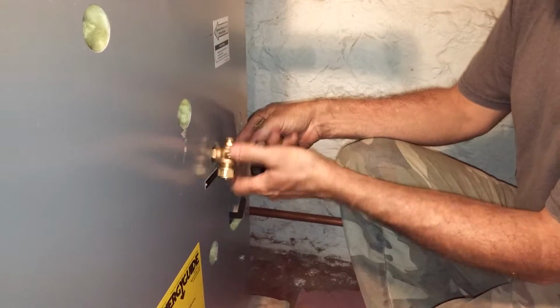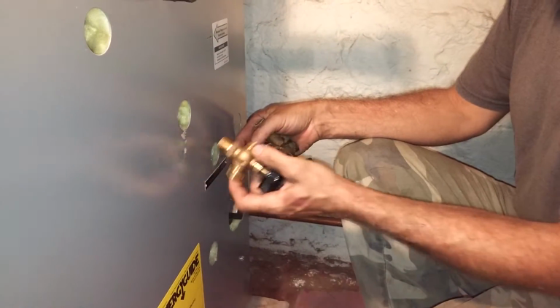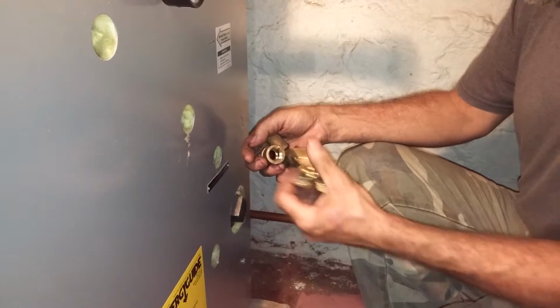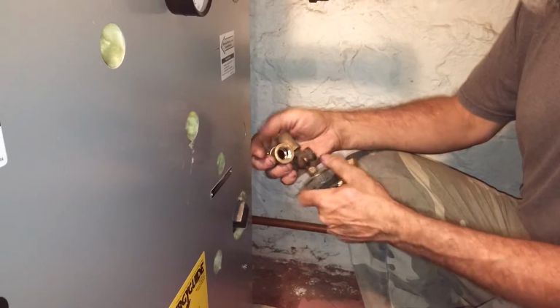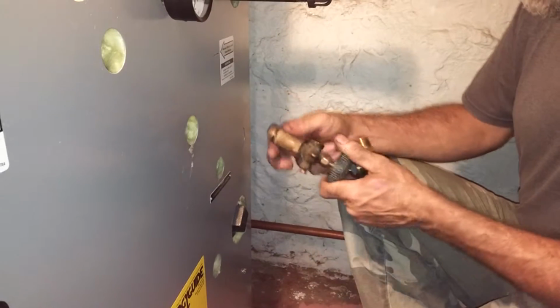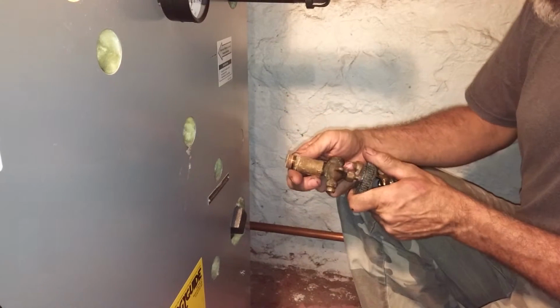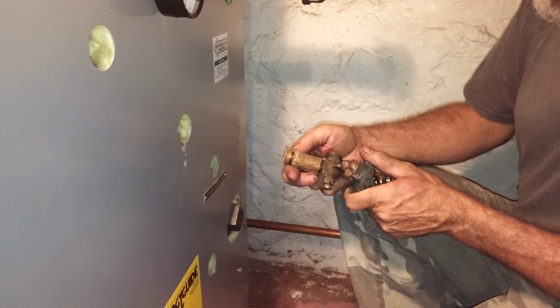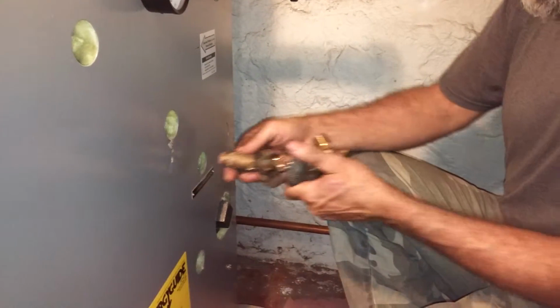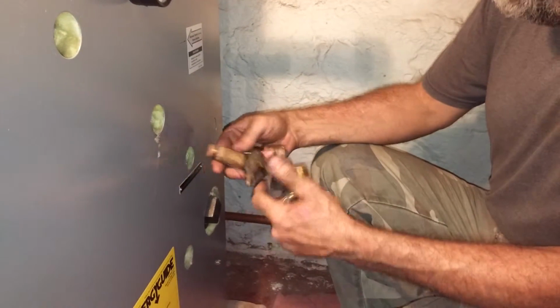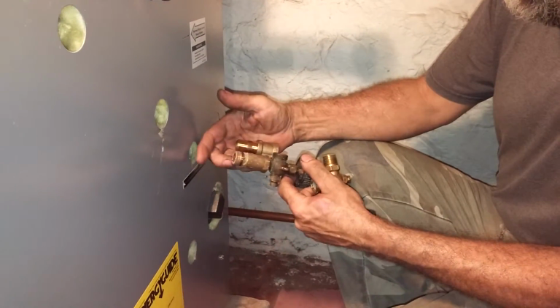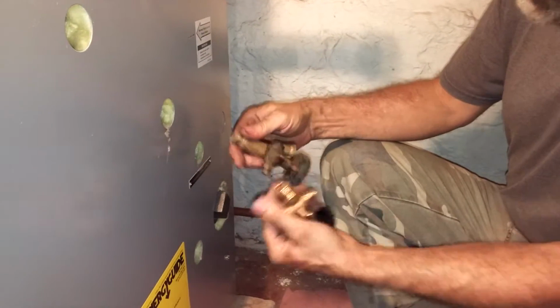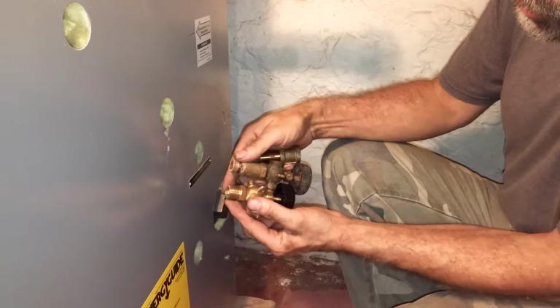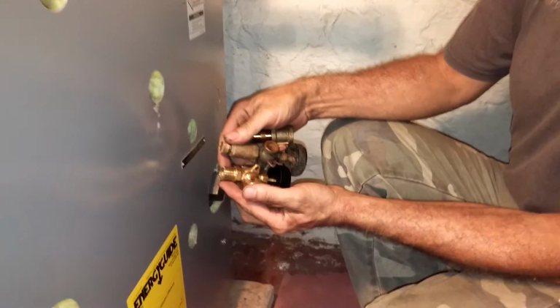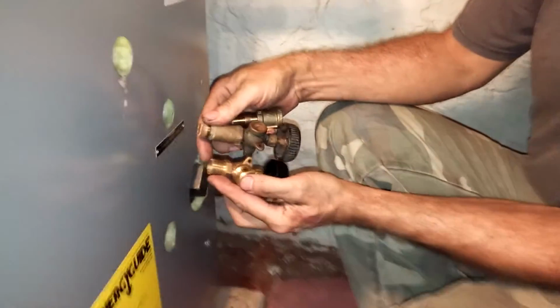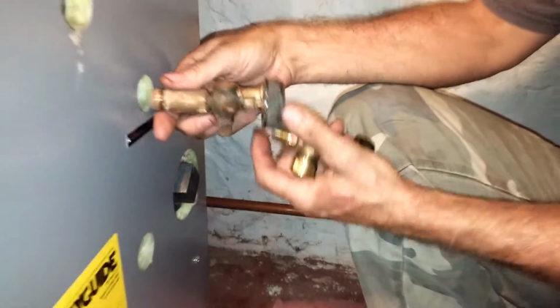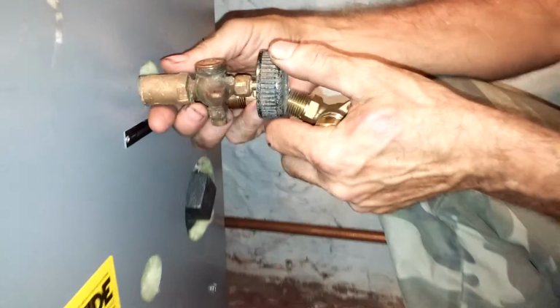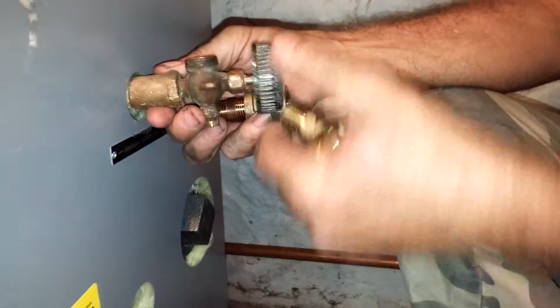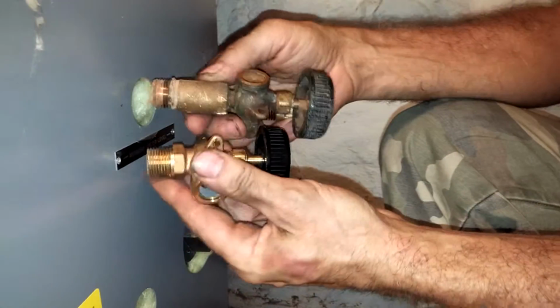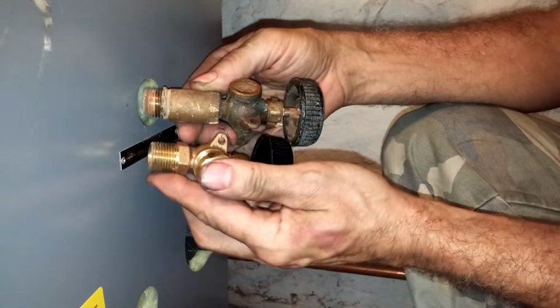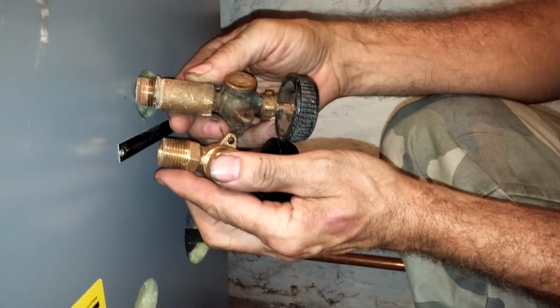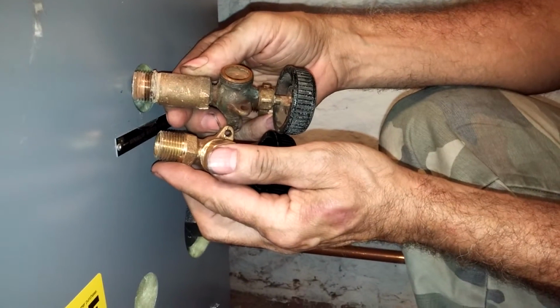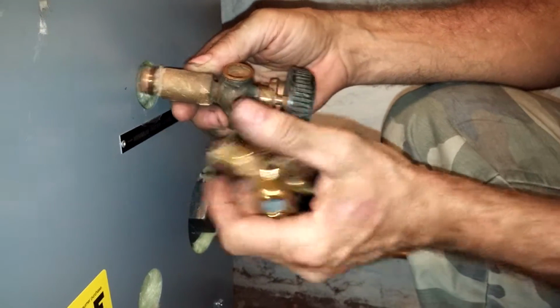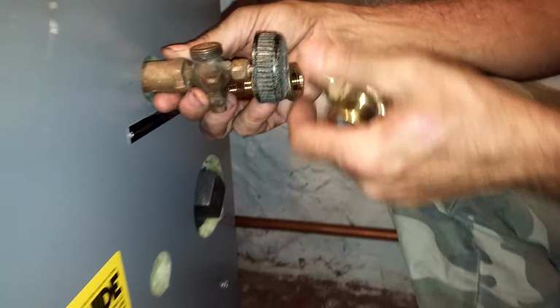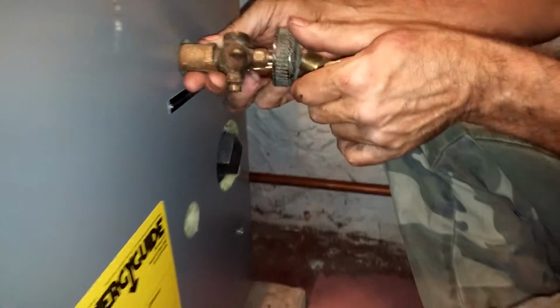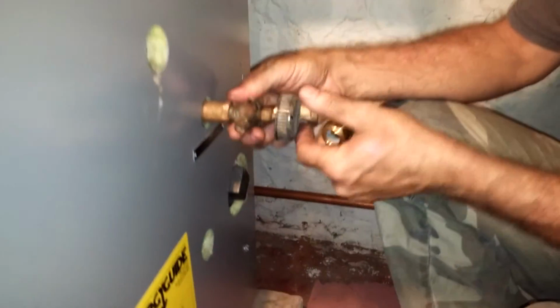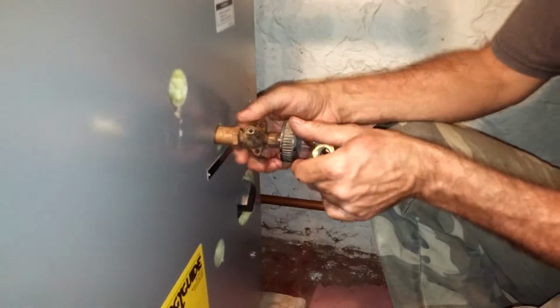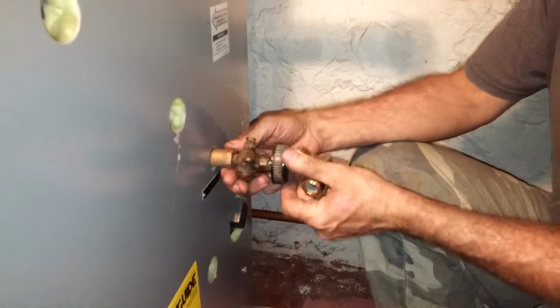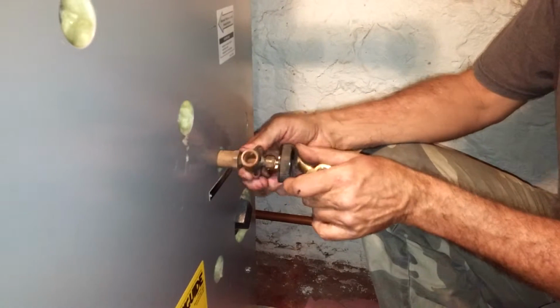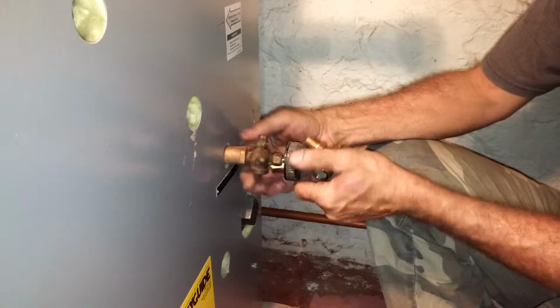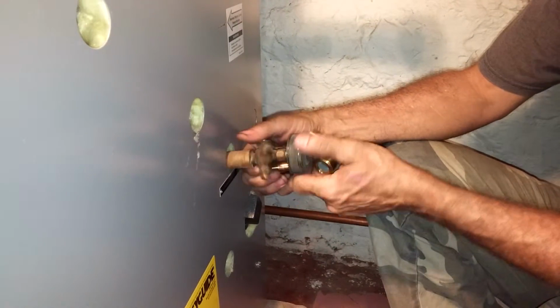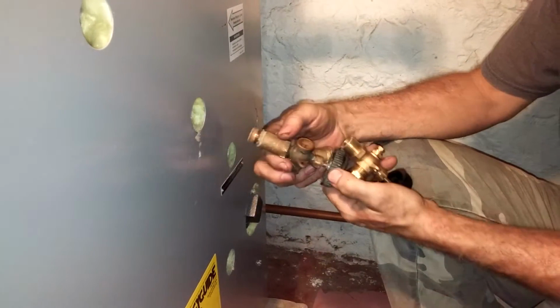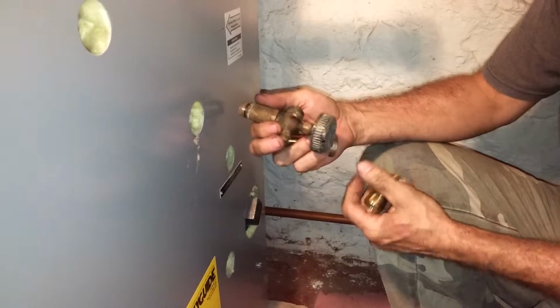This is the gauge glass — this is what came off the old boiler. You can see it's much longer and this would work reasonably well, but it's a little old and beat up.